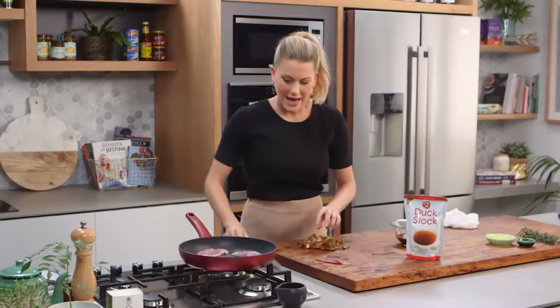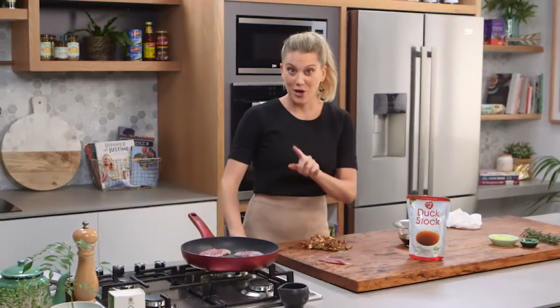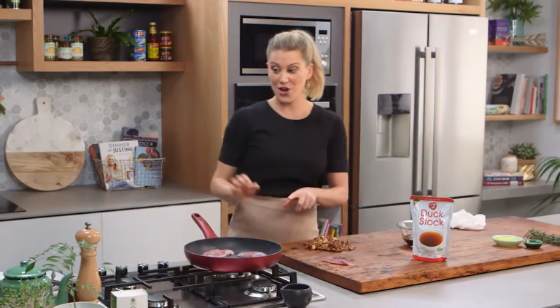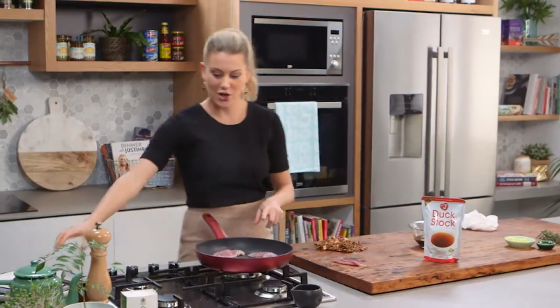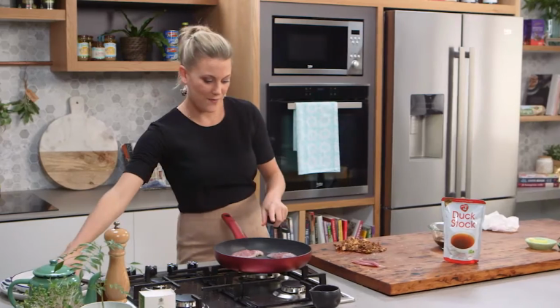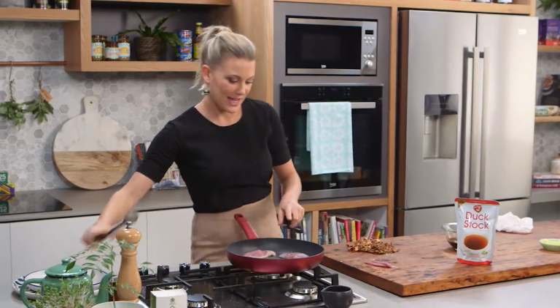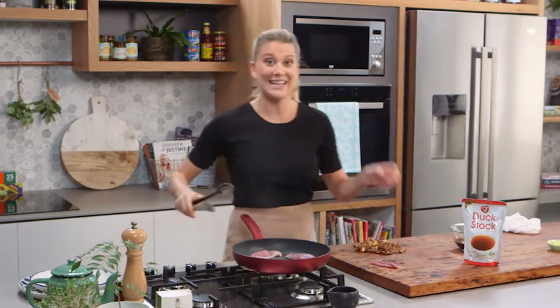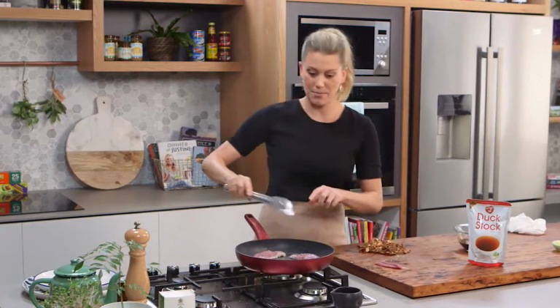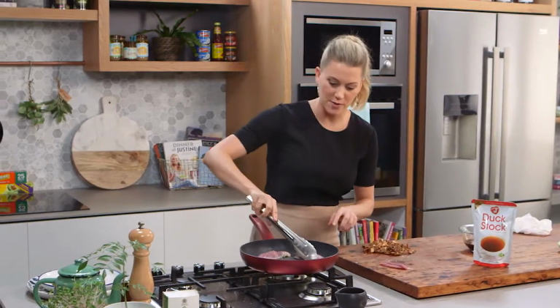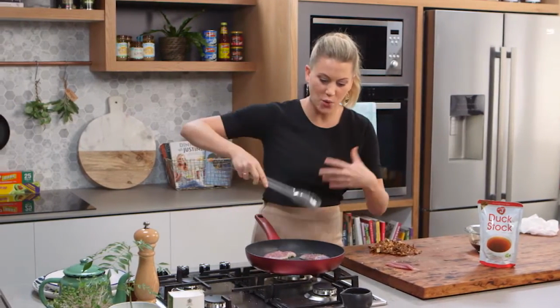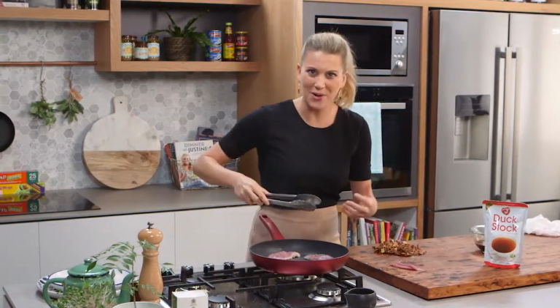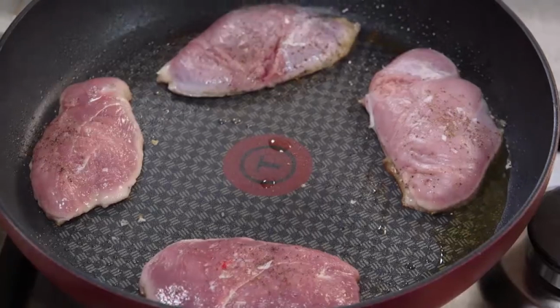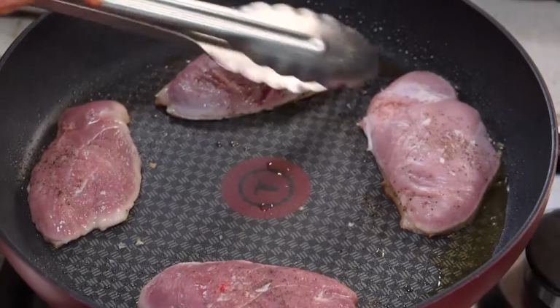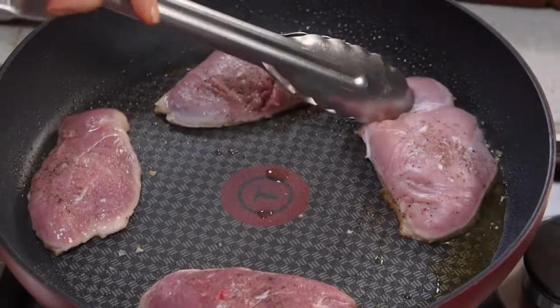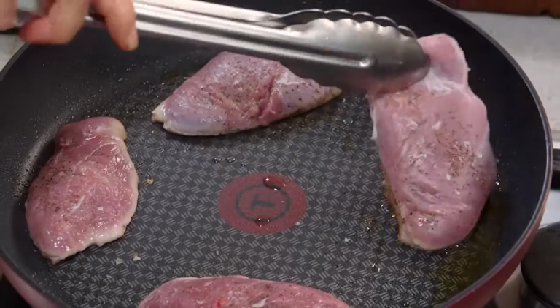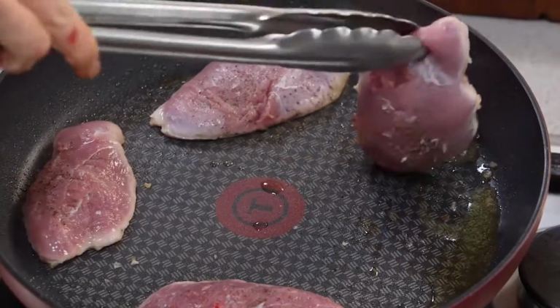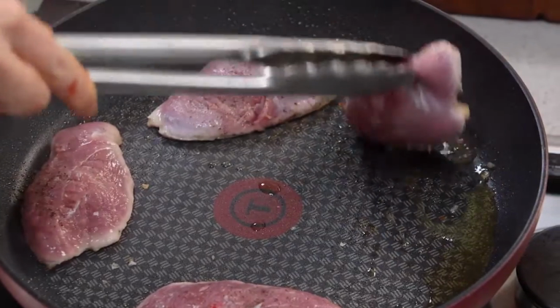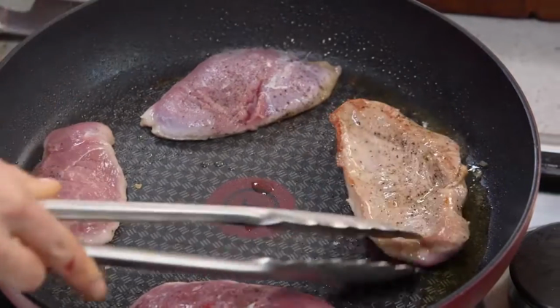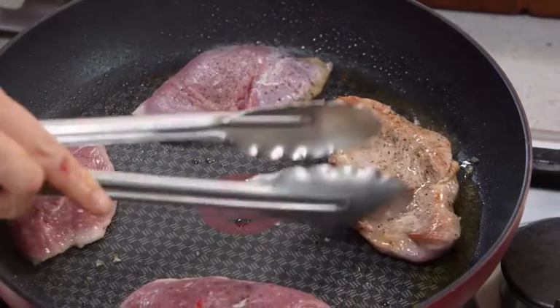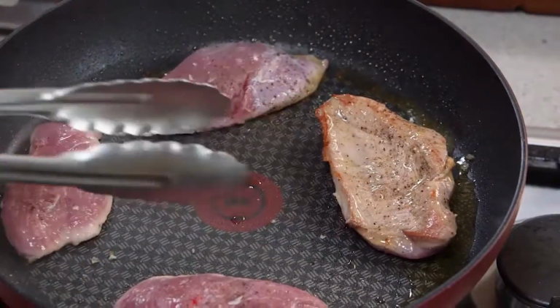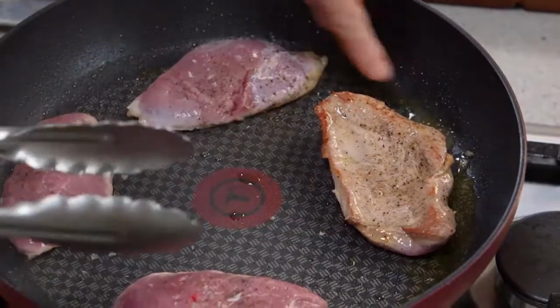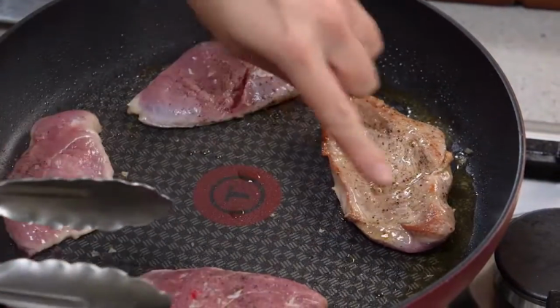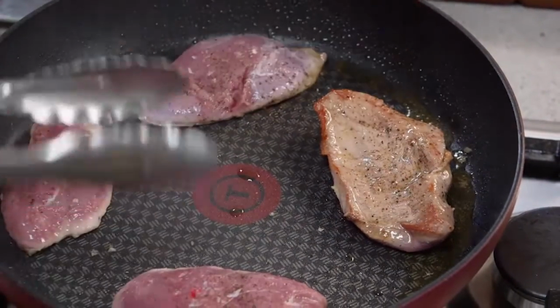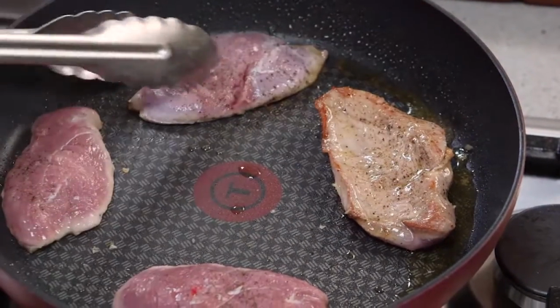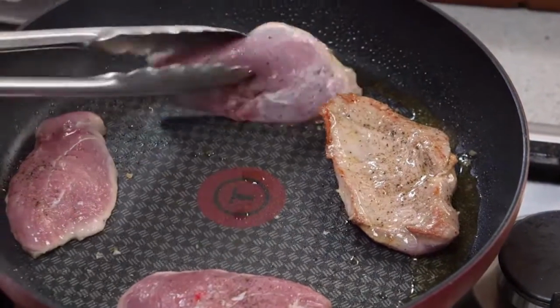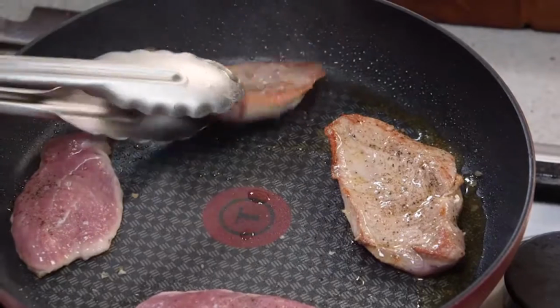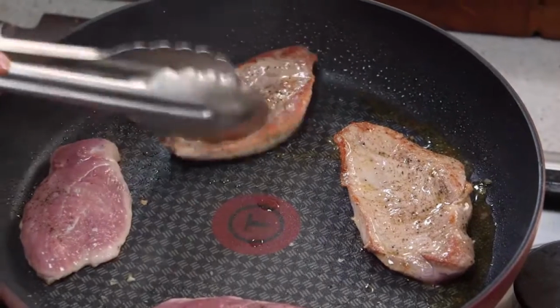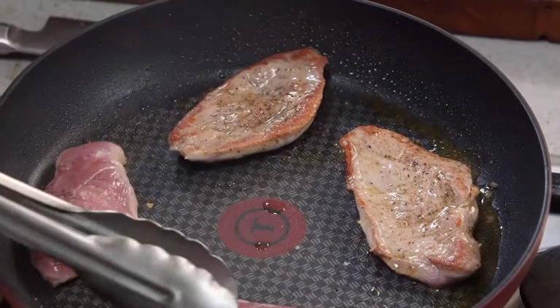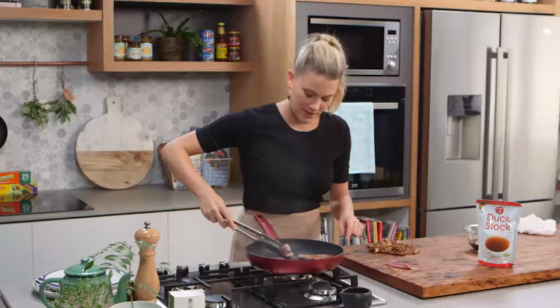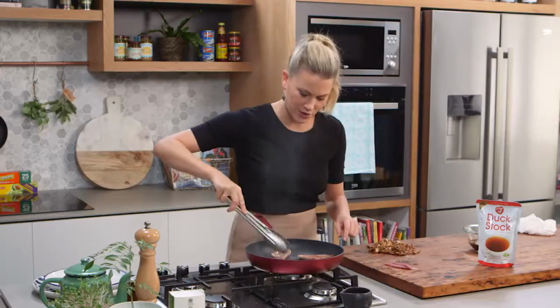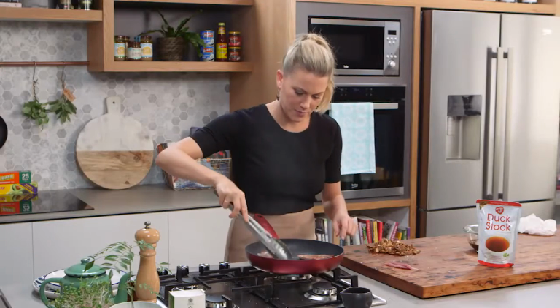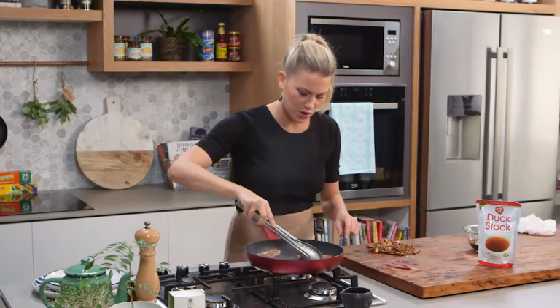I'm going to turn these over and then add the mushrooms because it's all going in the same pan. Oh, perfect — lovely and golden around the sides there. Absolutely beautiful.